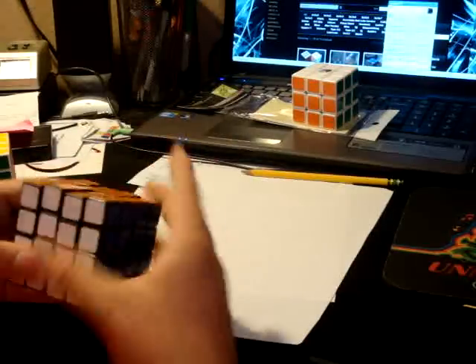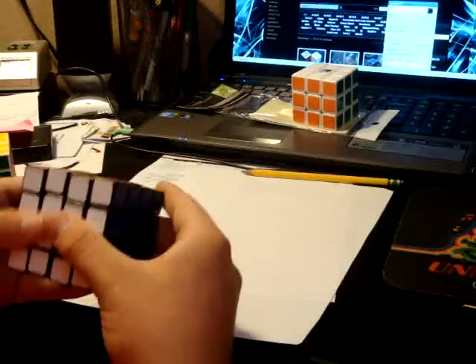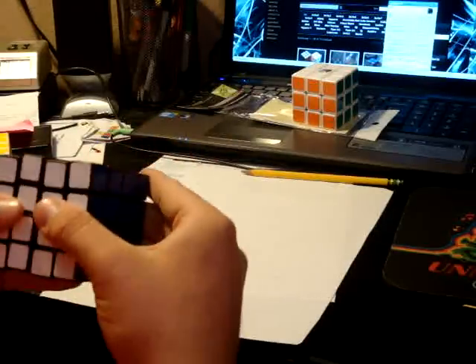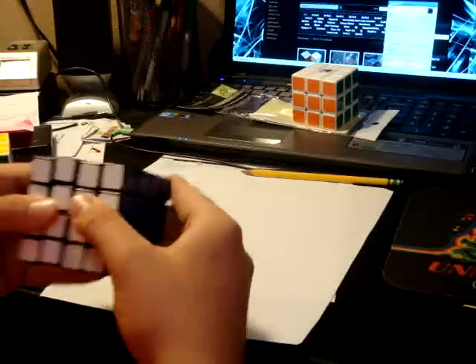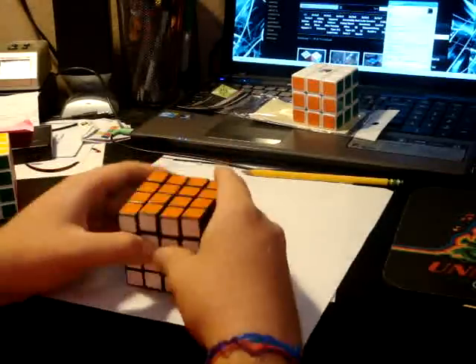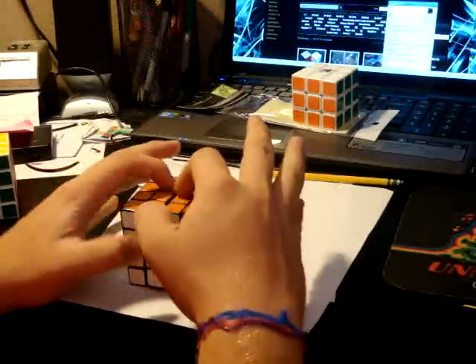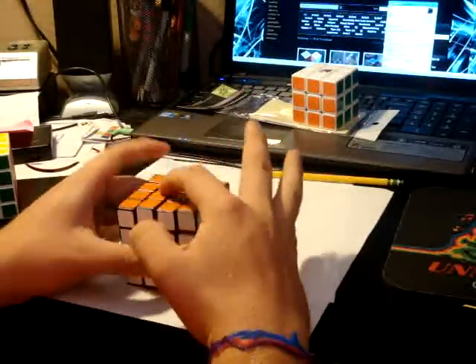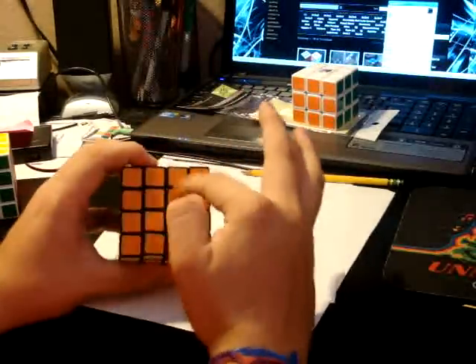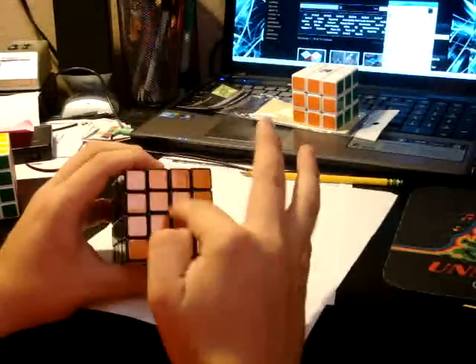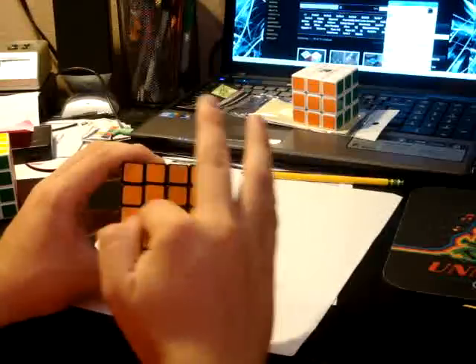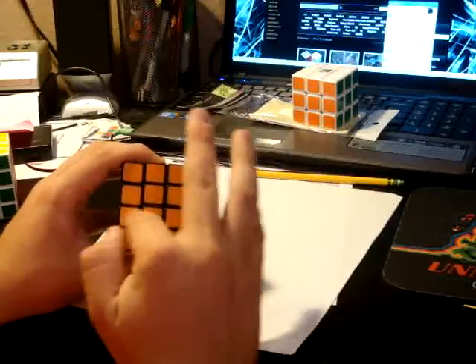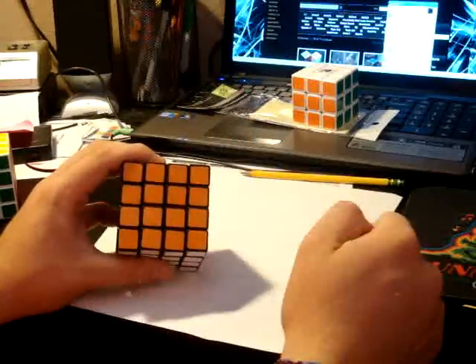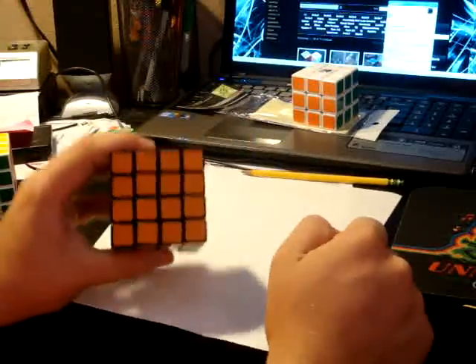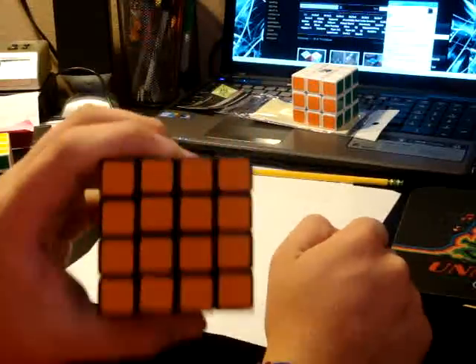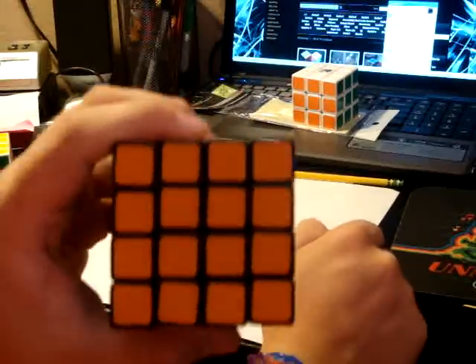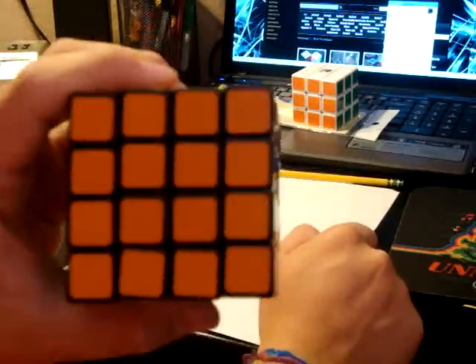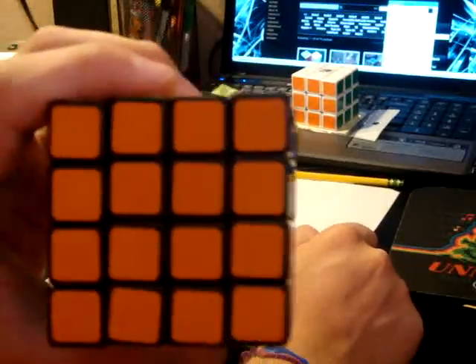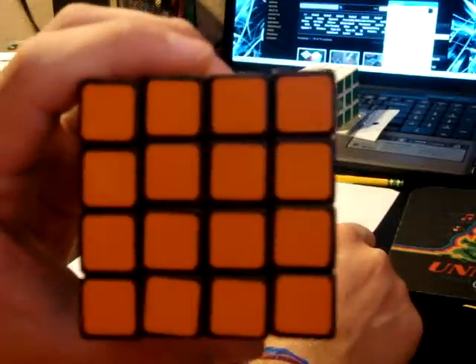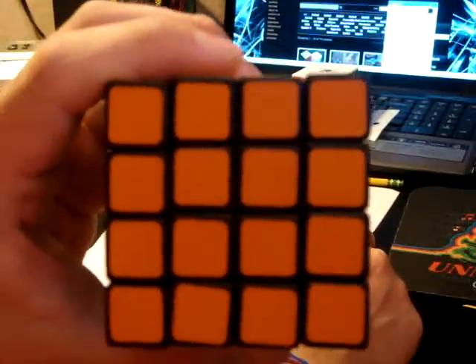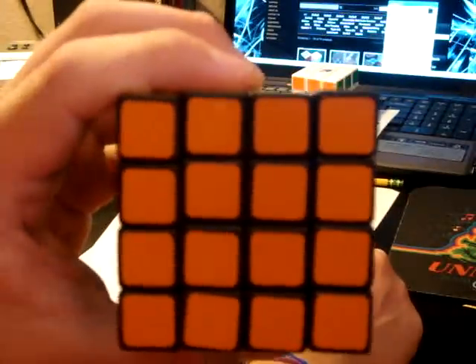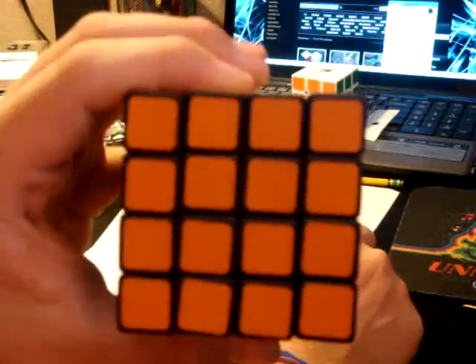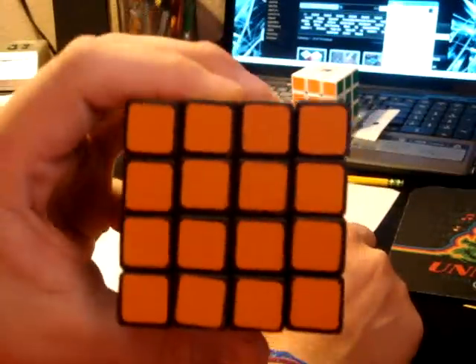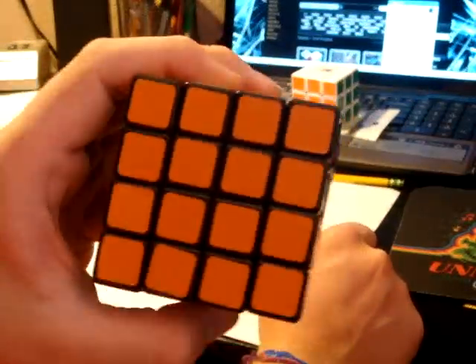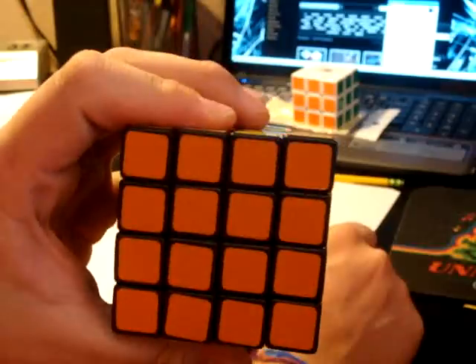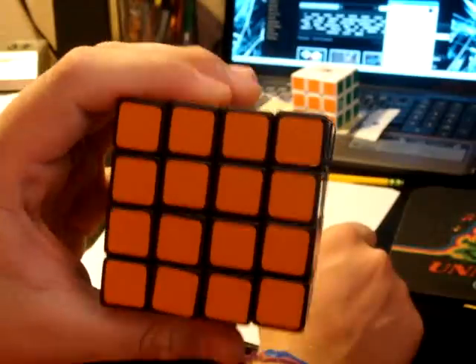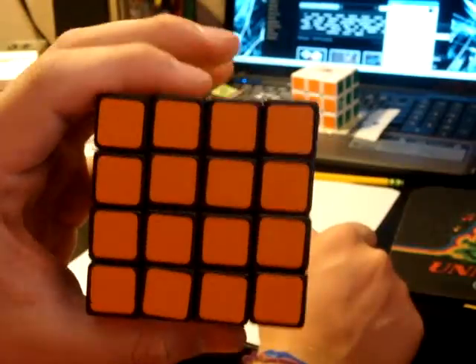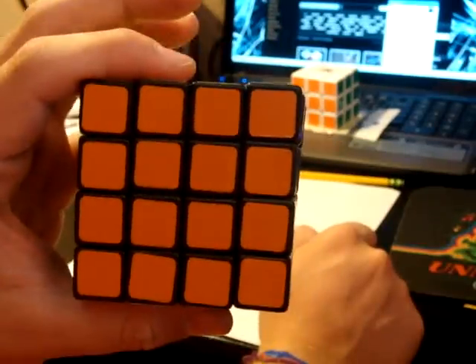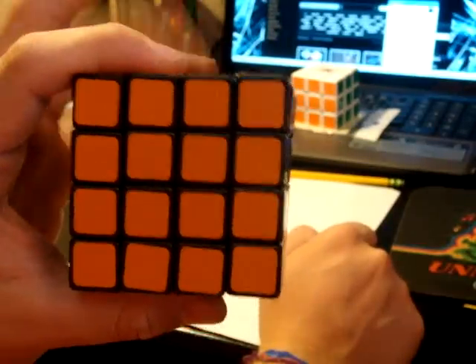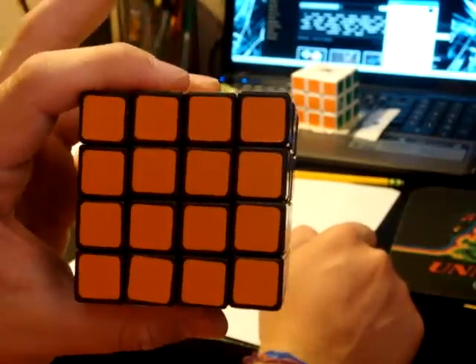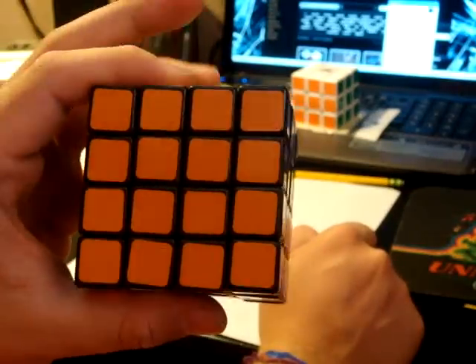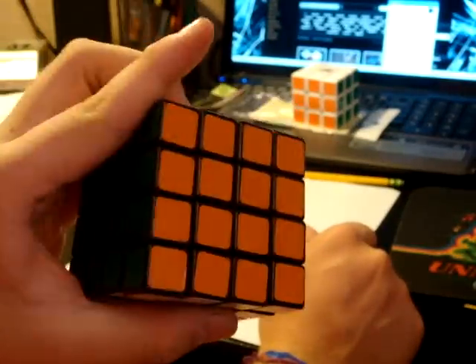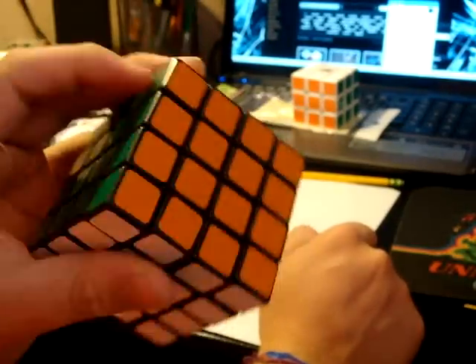I haven't tried loosening it because, again, I don't want to take apart those four center pieces — they tend to fall apart and there are a lot of pieces involved.